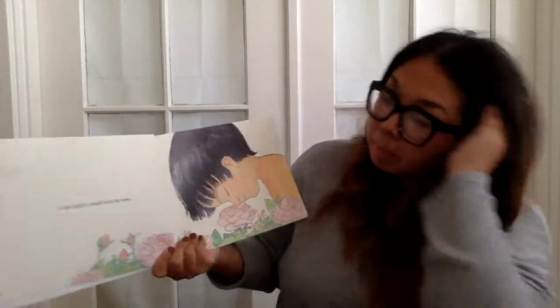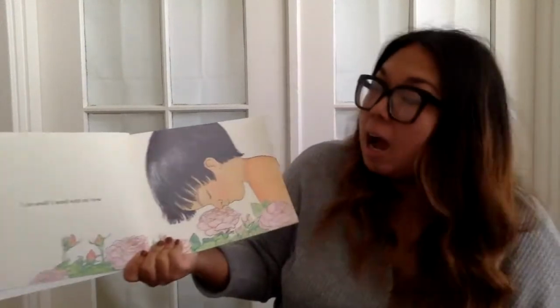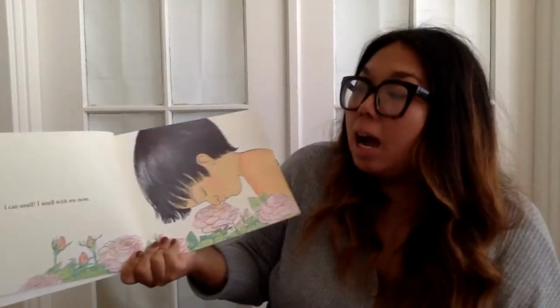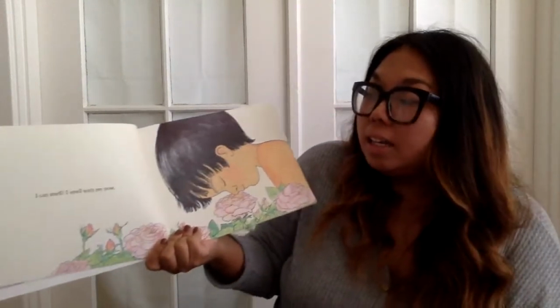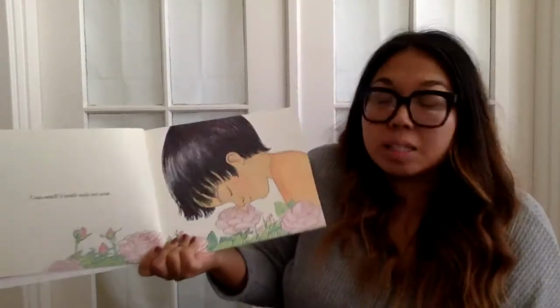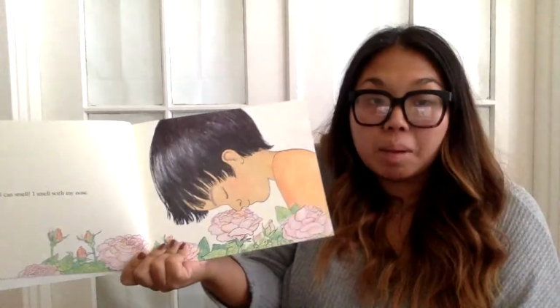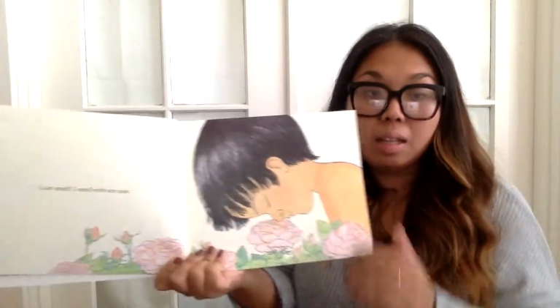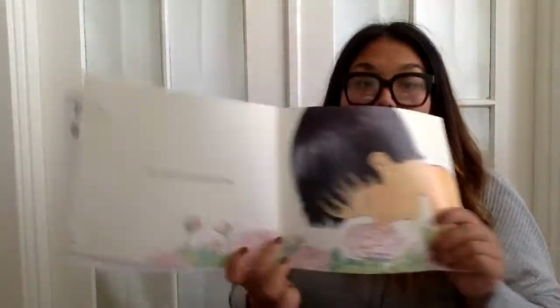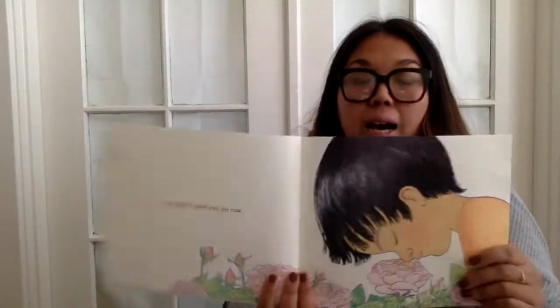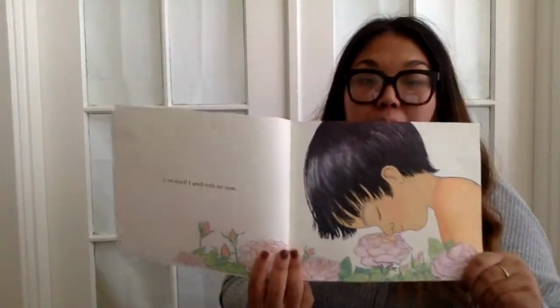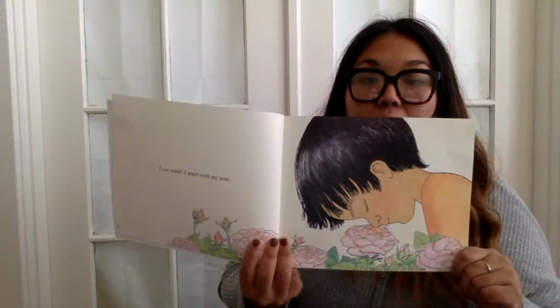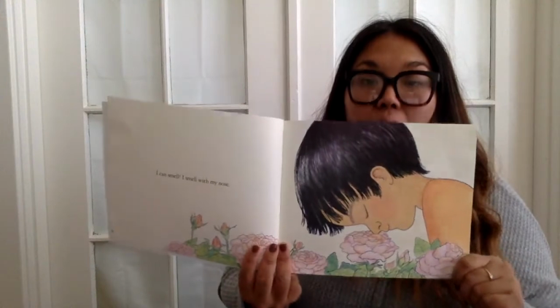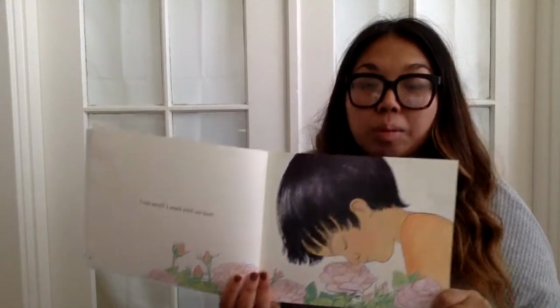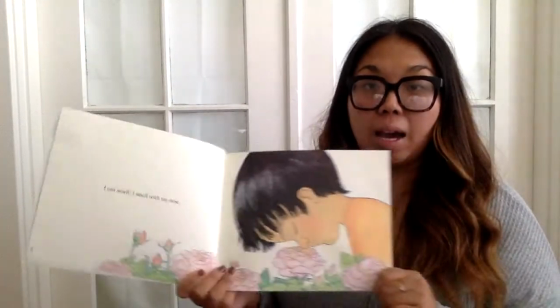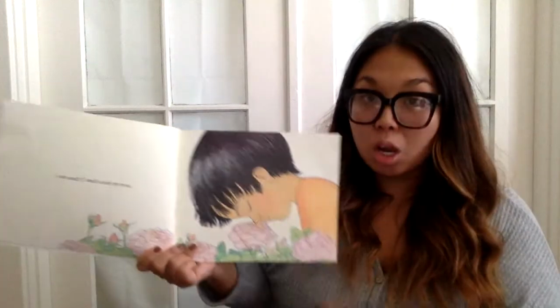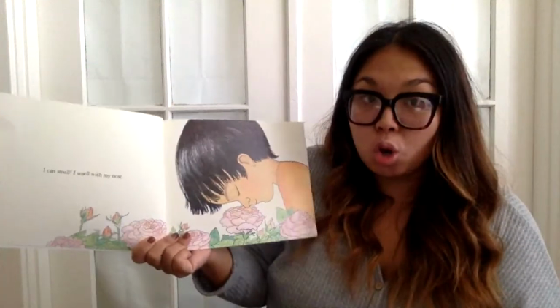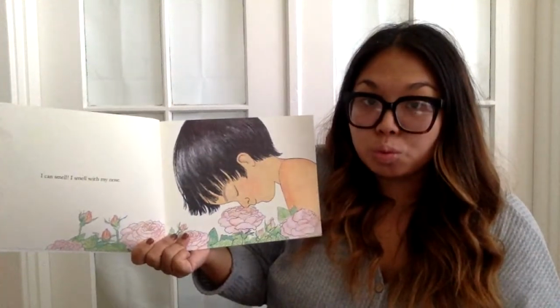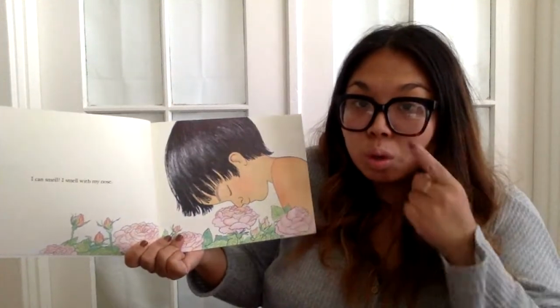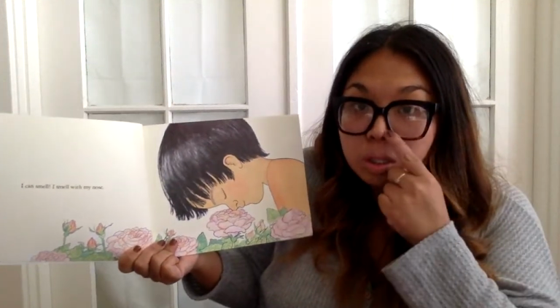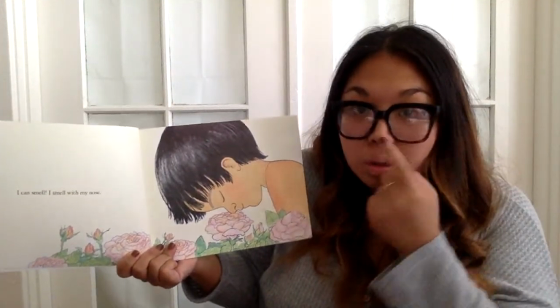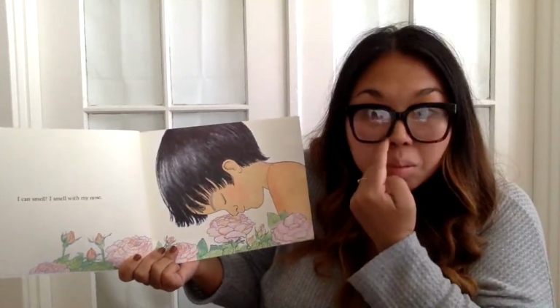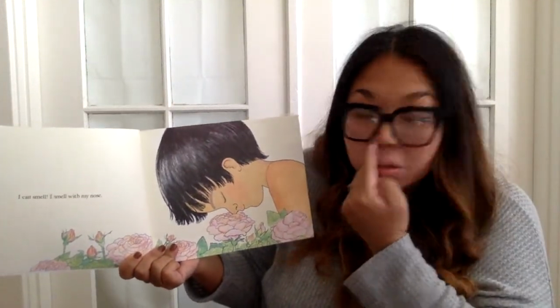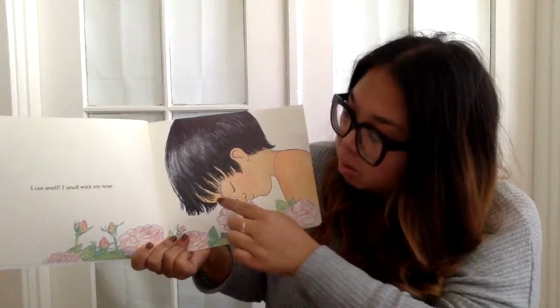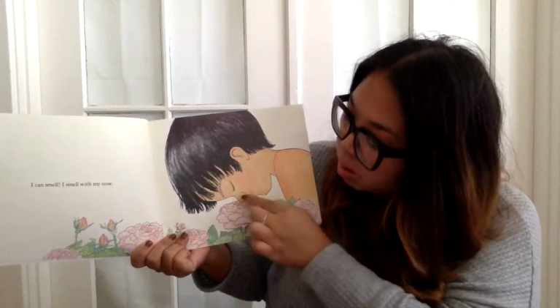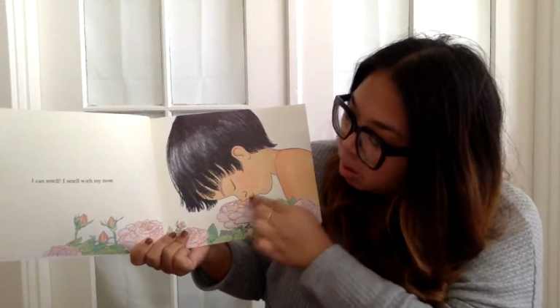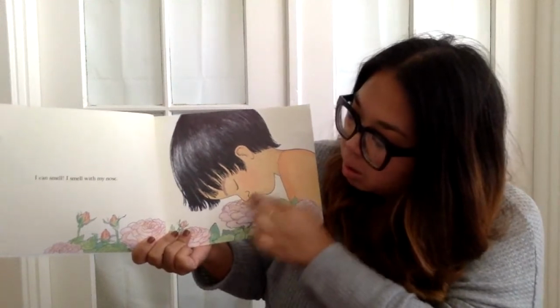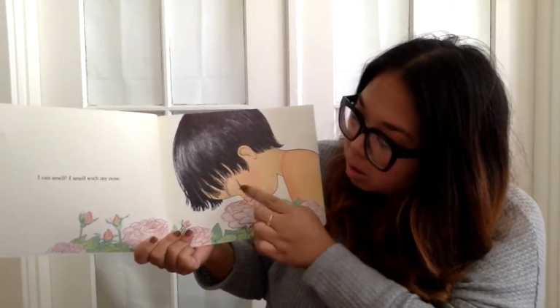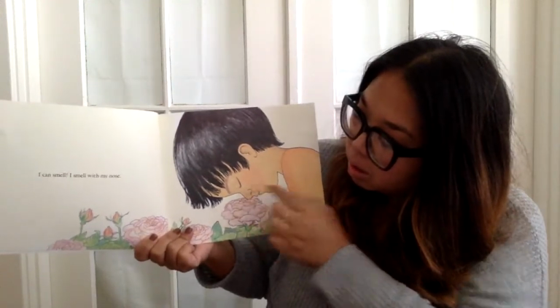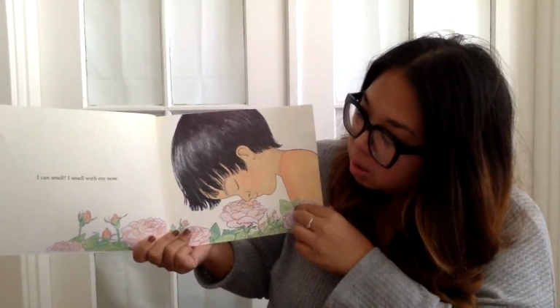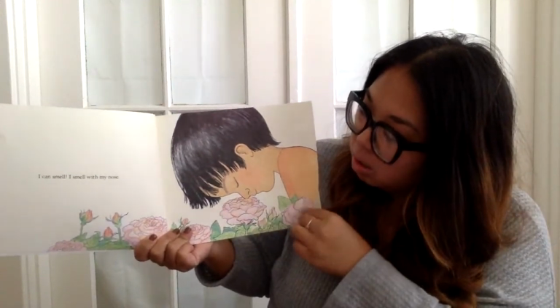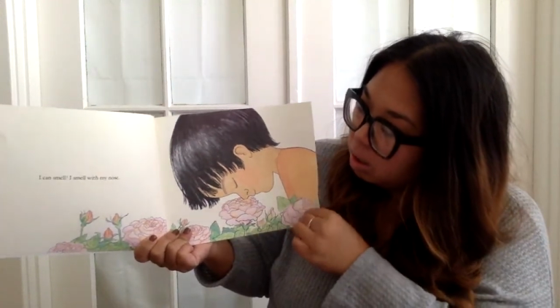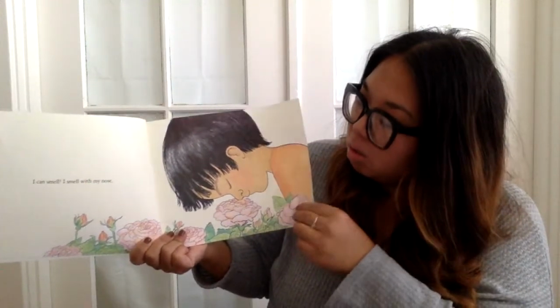I can smell. I smell with my nose. This is your nose — I'm pointing to your nose. This is his nose.